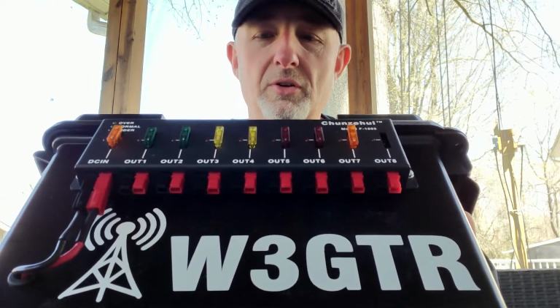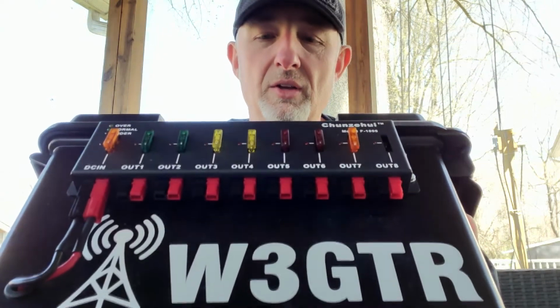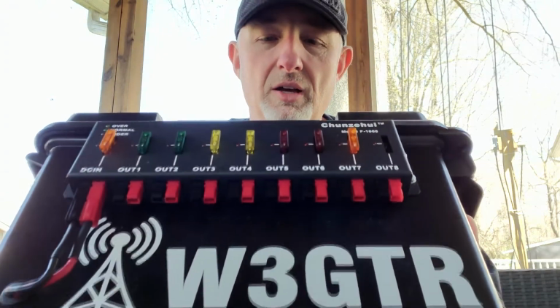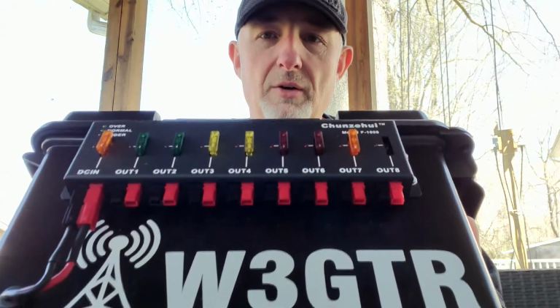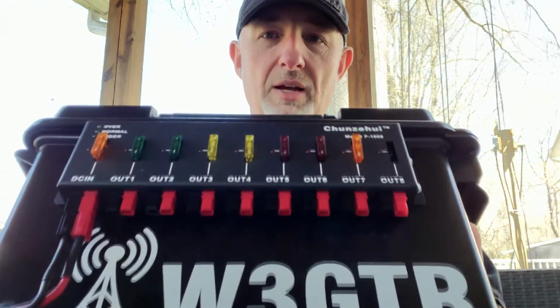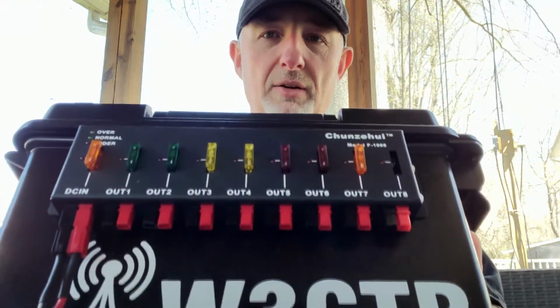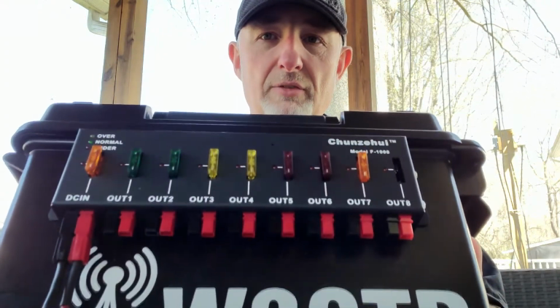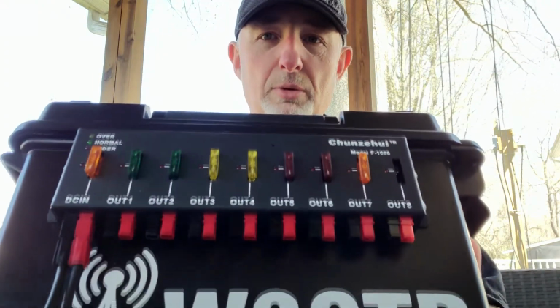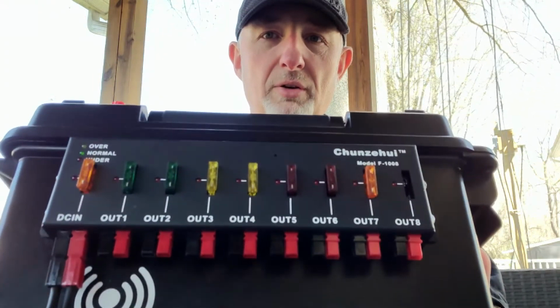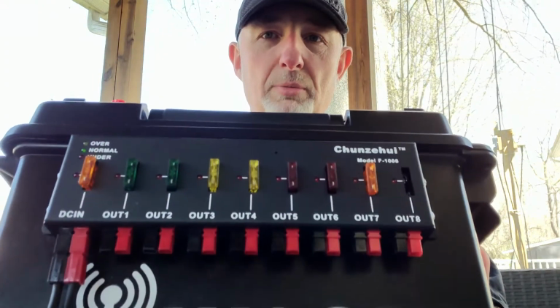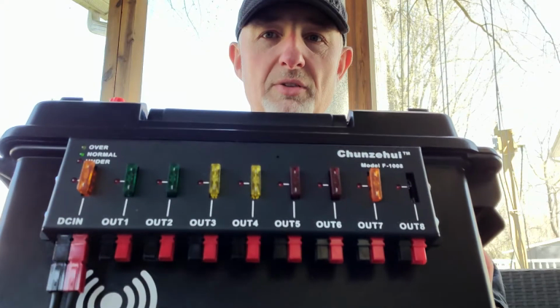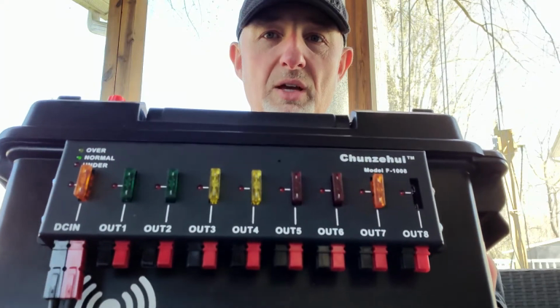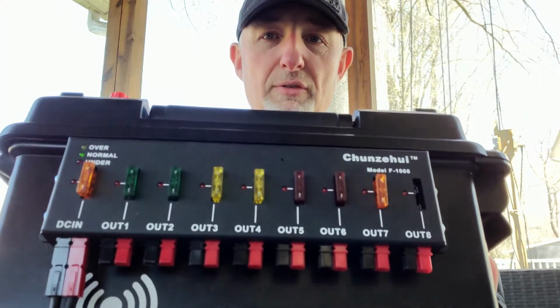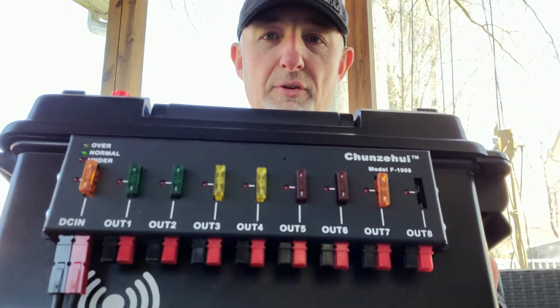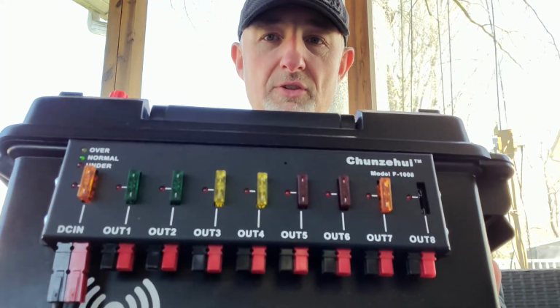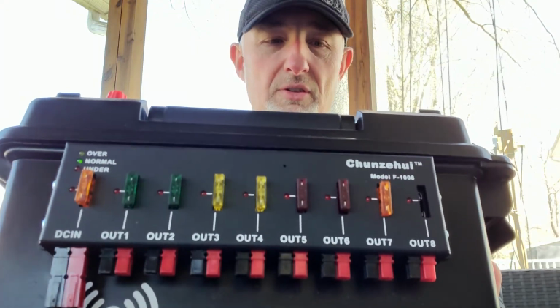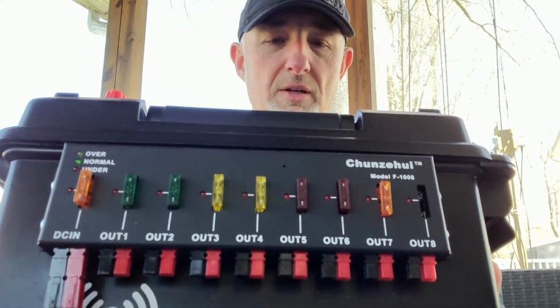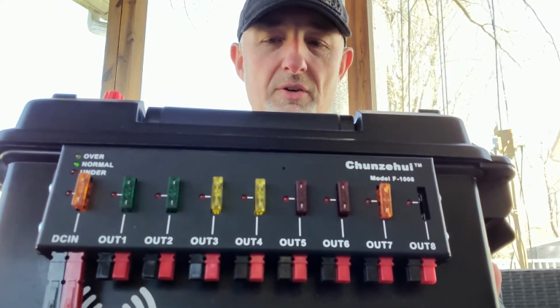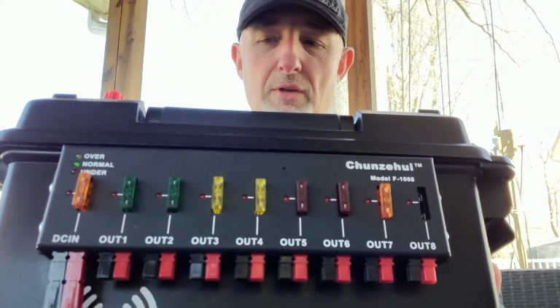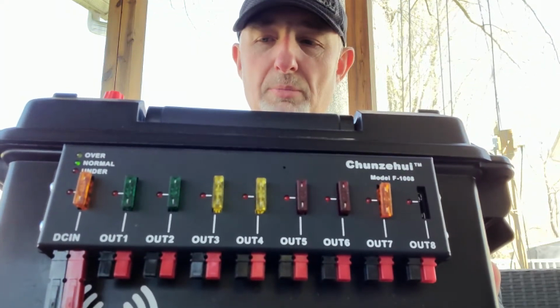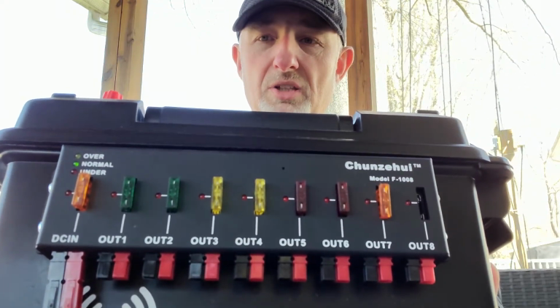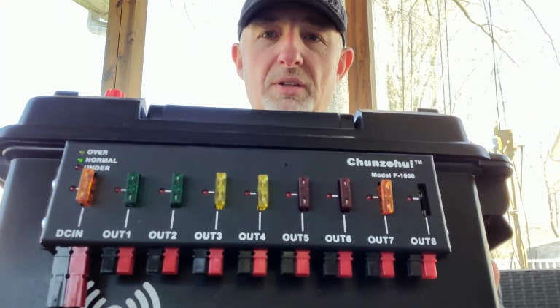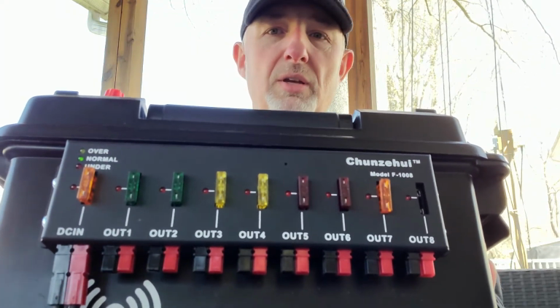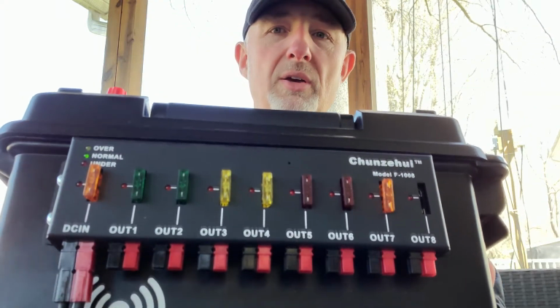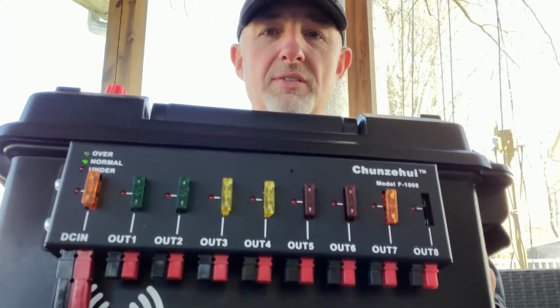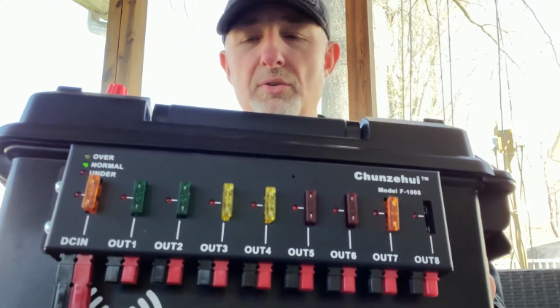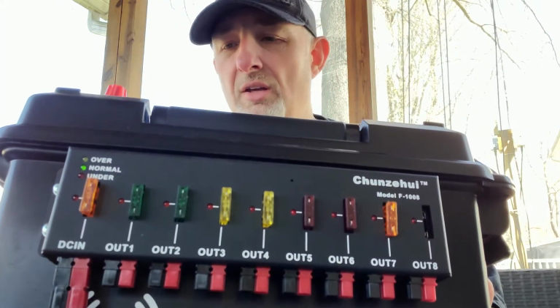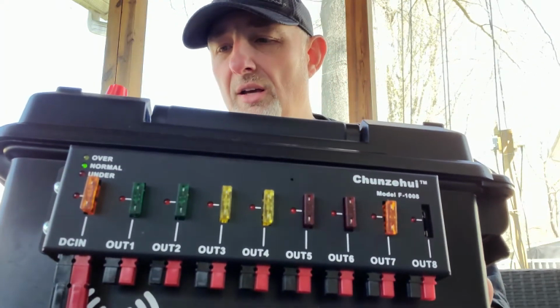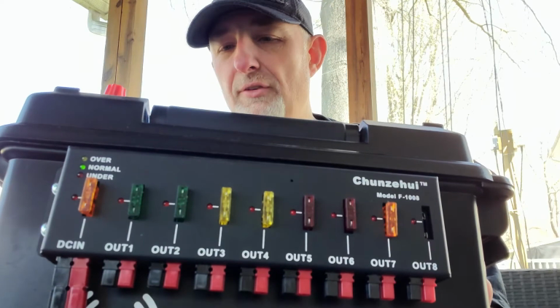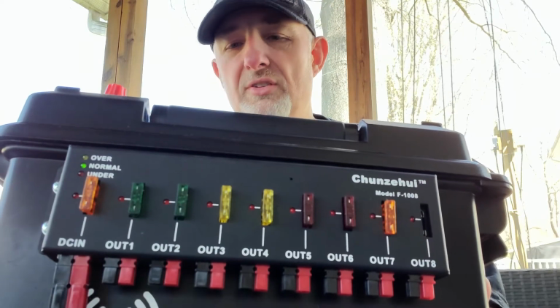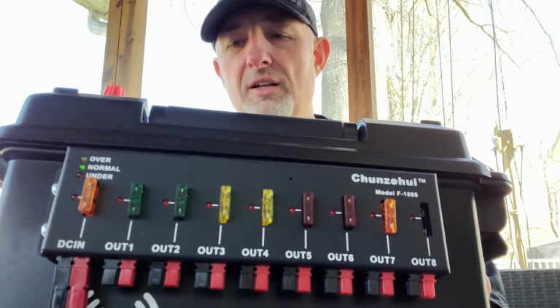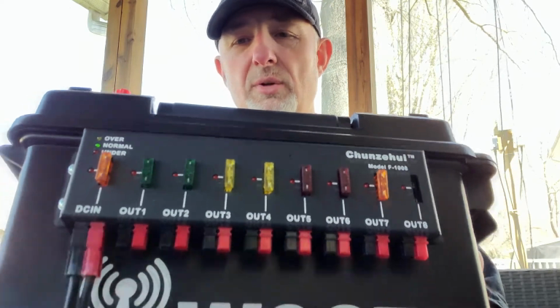And they're also fused. So I not only have a circuit breaker in here, but I also have it fused as well. So I have double protection, plus the radio has its own inline fuses as well.